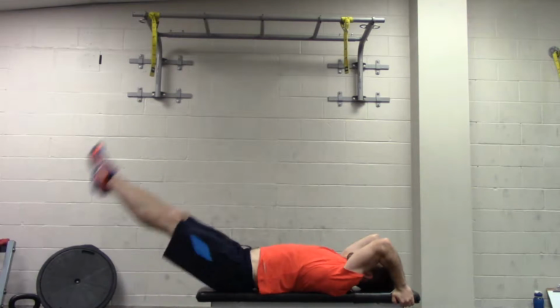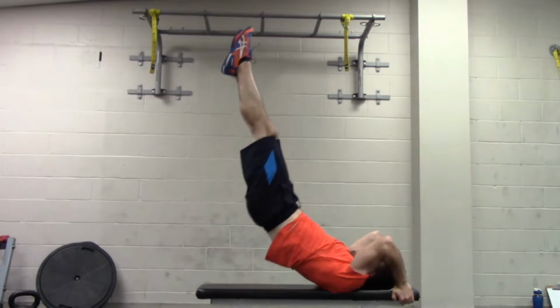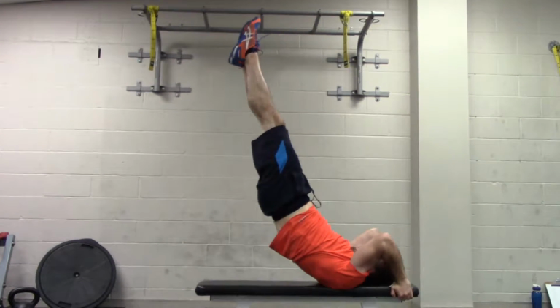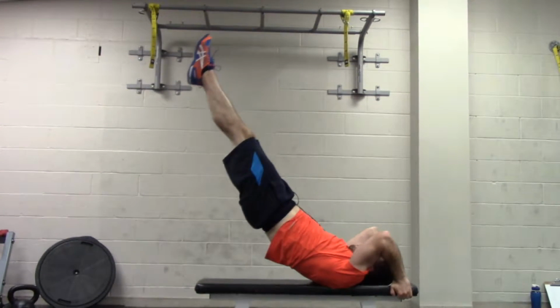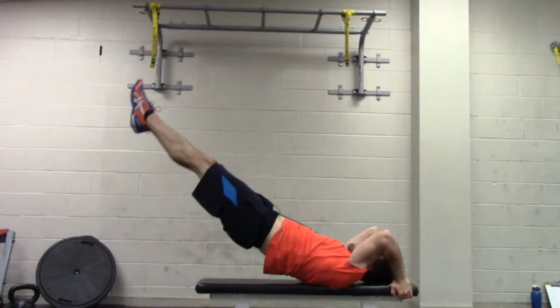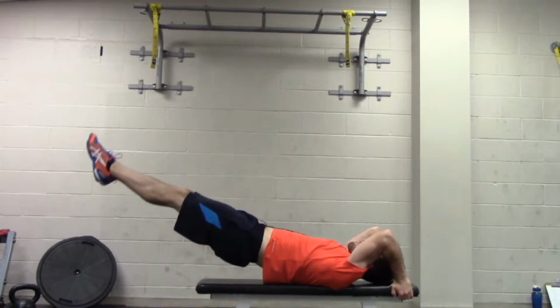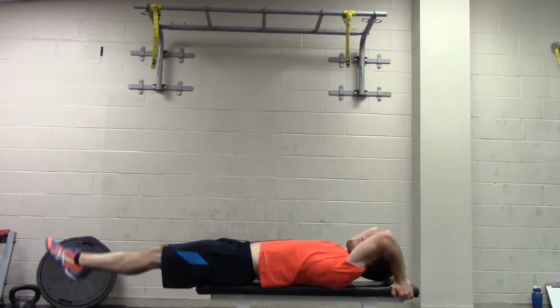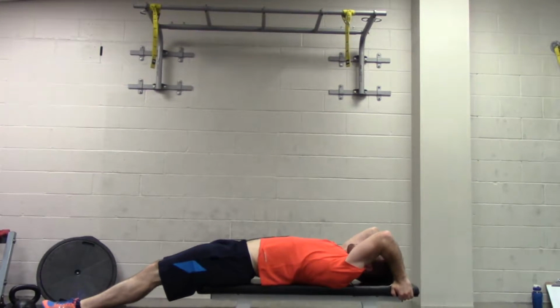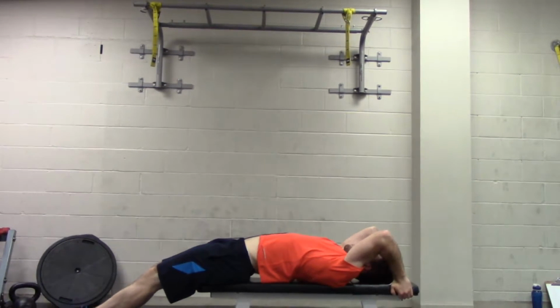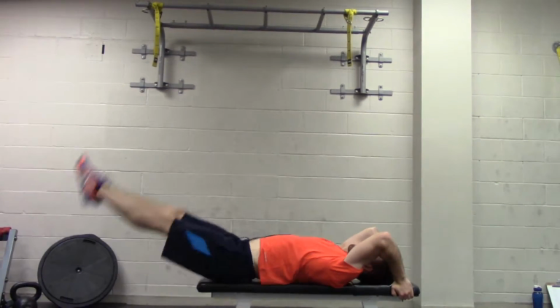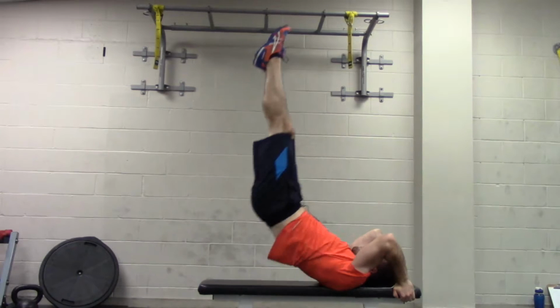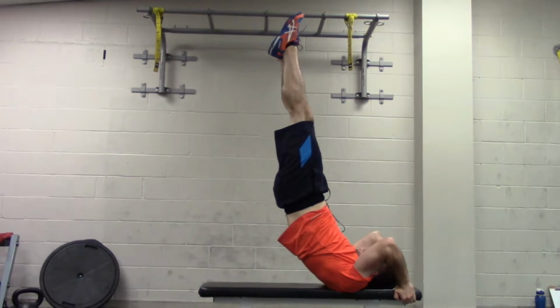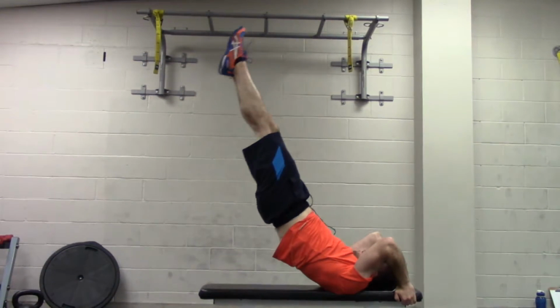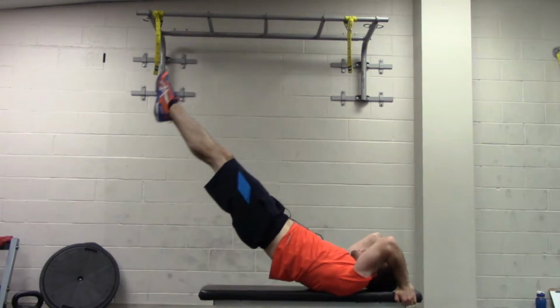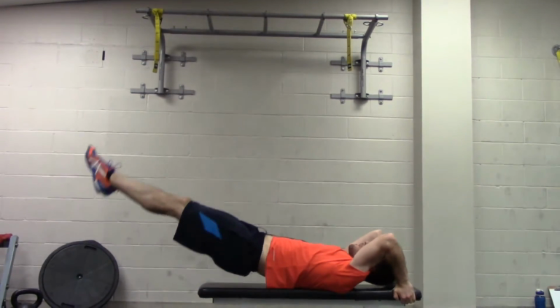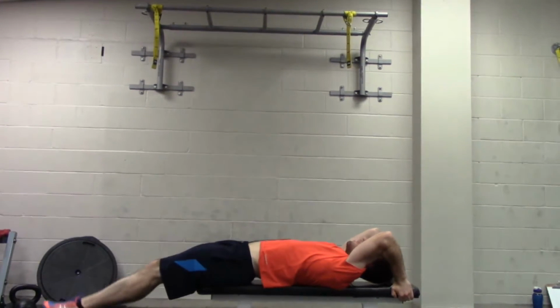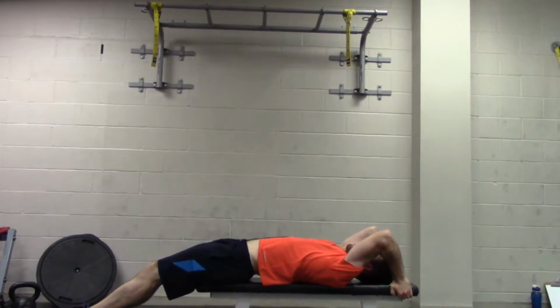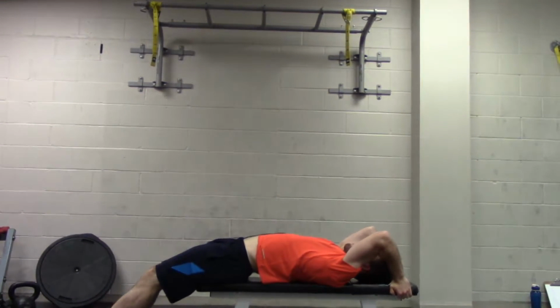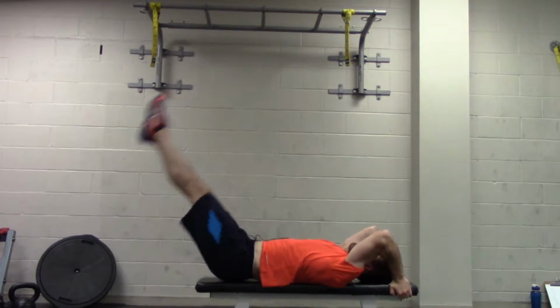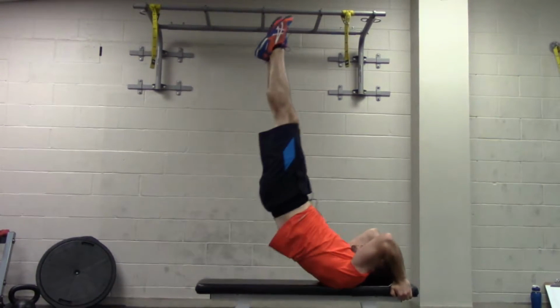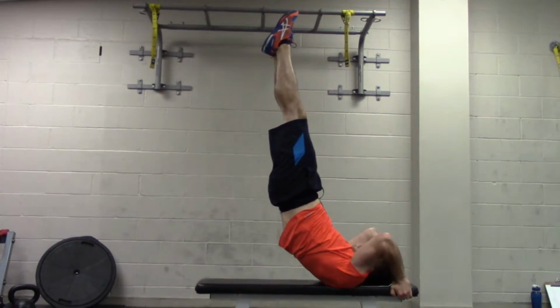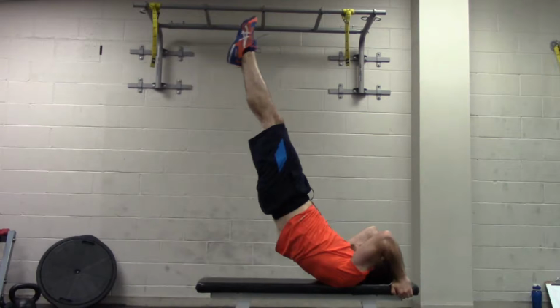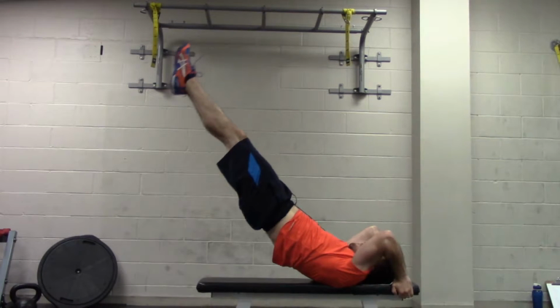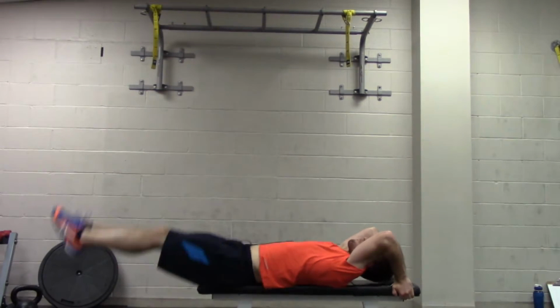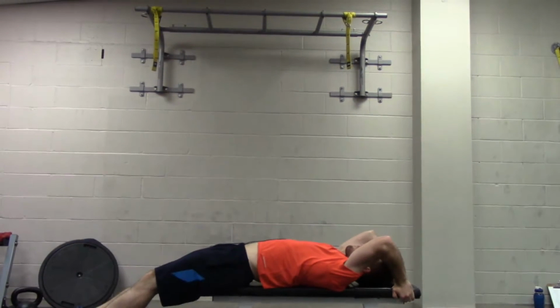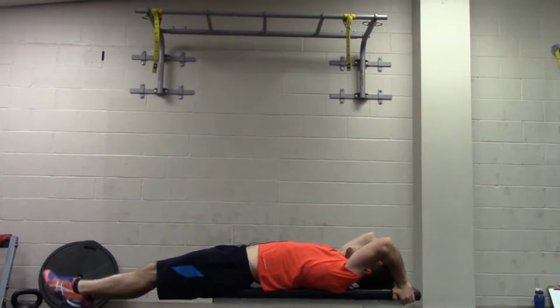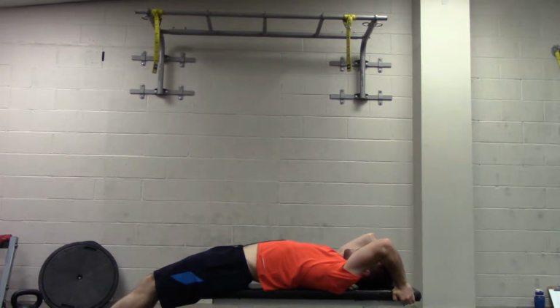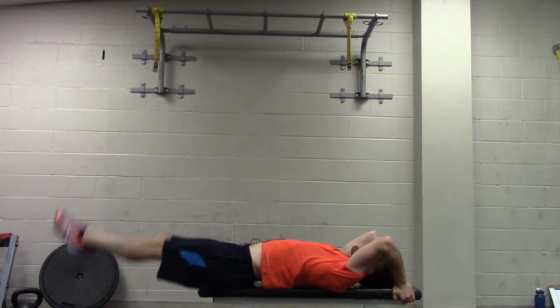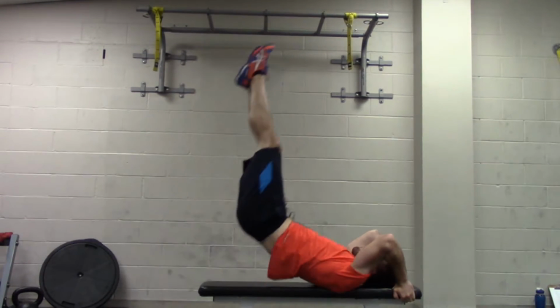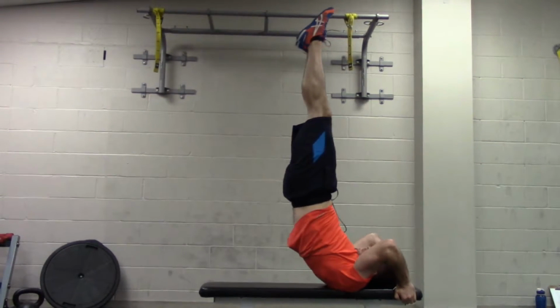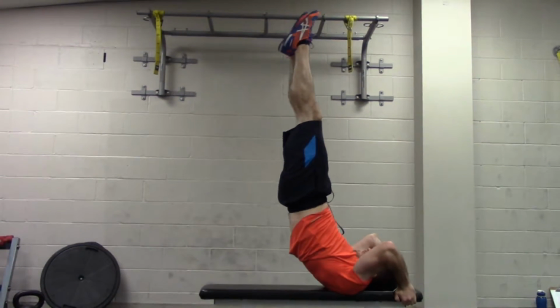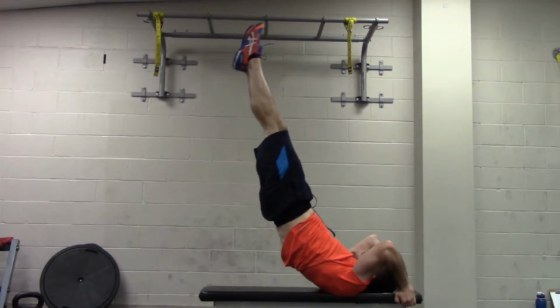To master the dragon flag, first you need to start with doing negatives, where you kick up into the top position and try to slowly lower yourself all the way down. As you fatigue, or if you don't have the strength, you might flop during the last little bit of the movement.